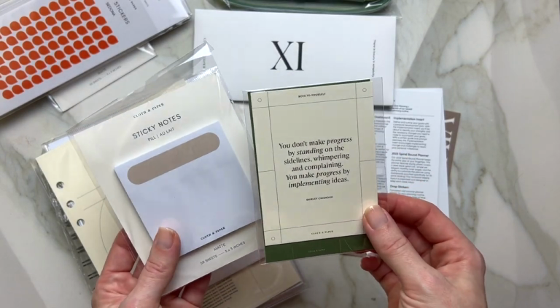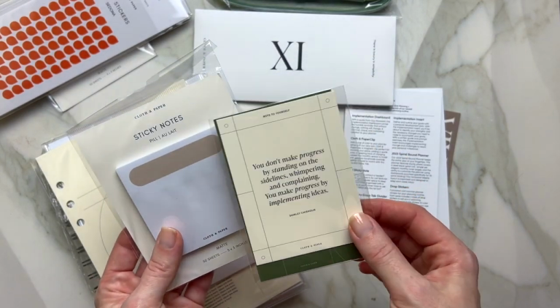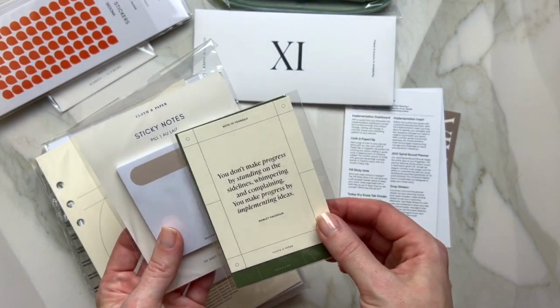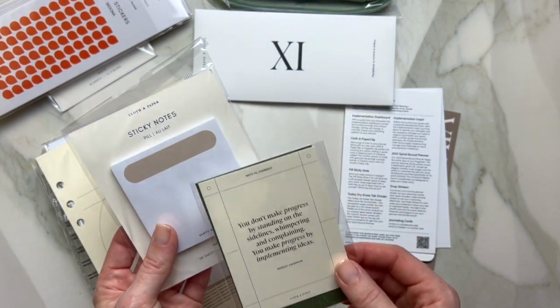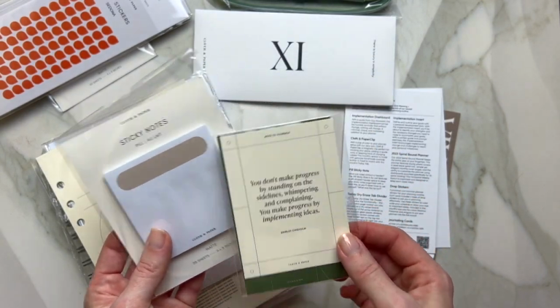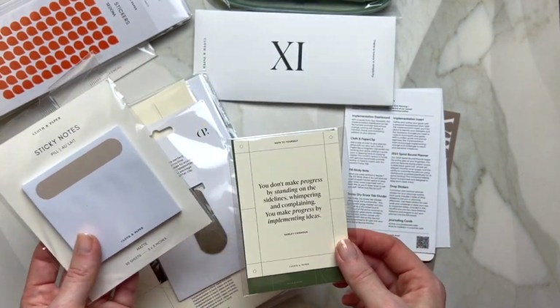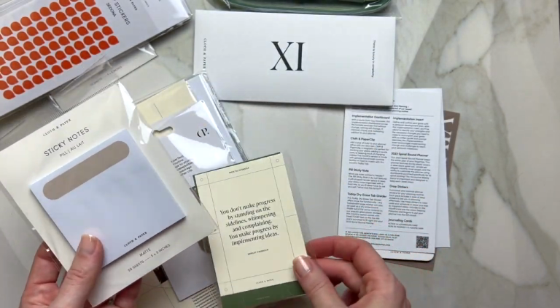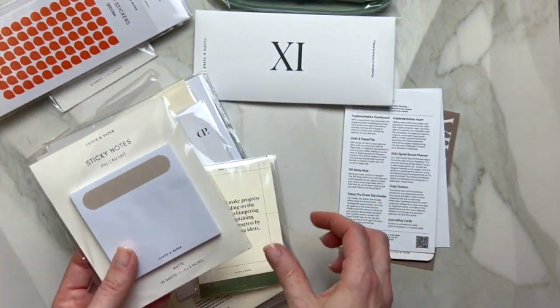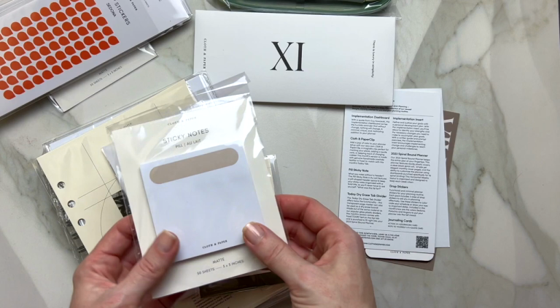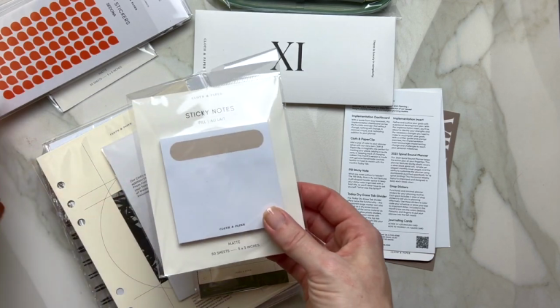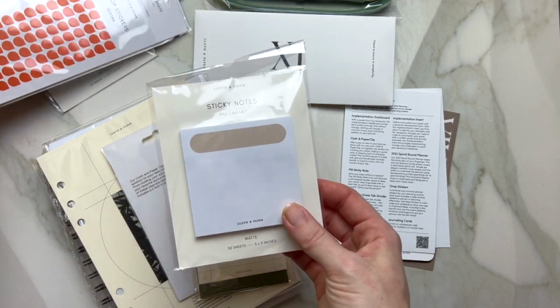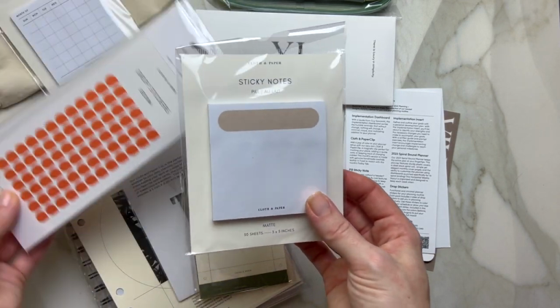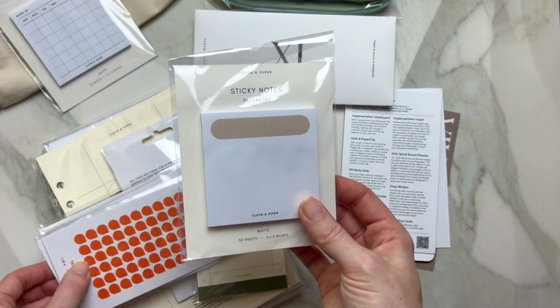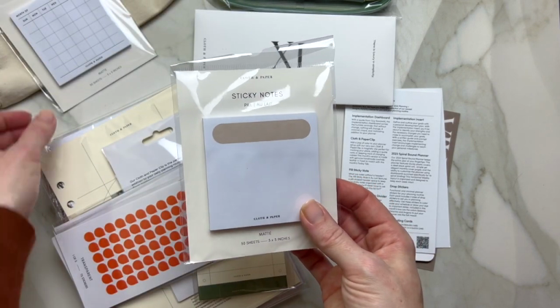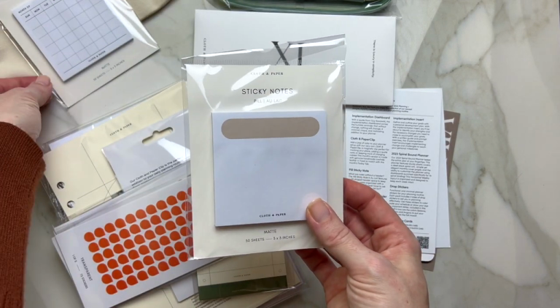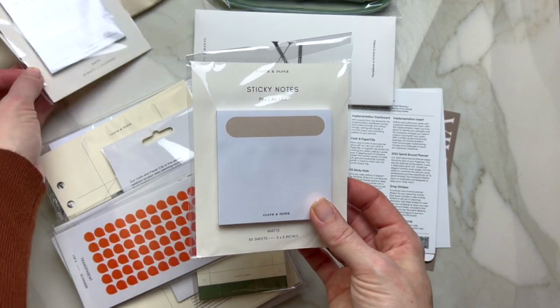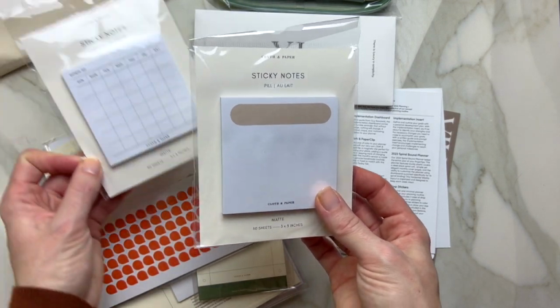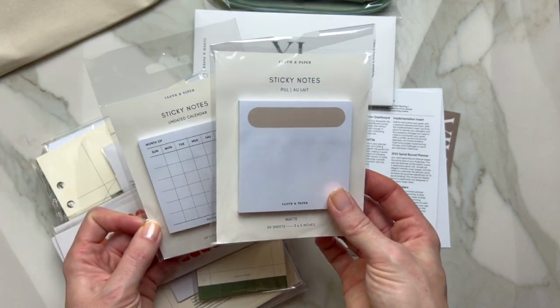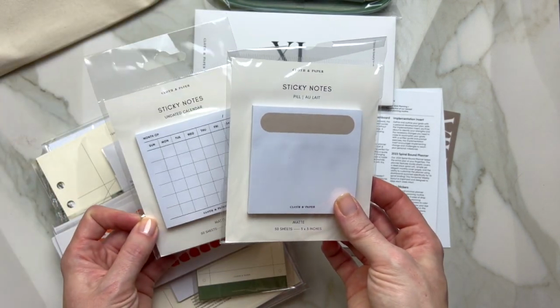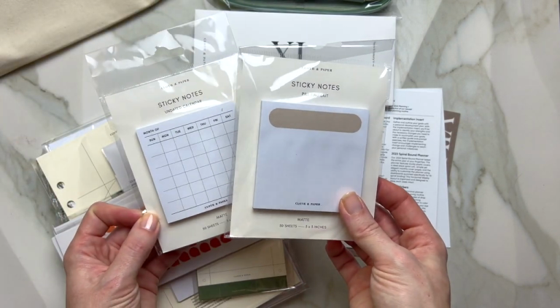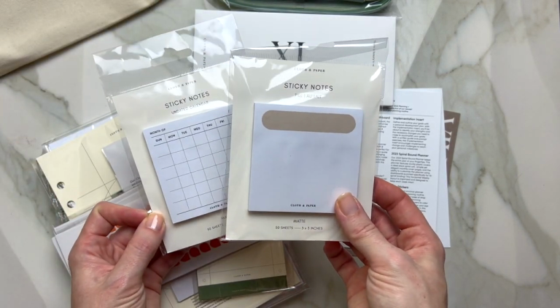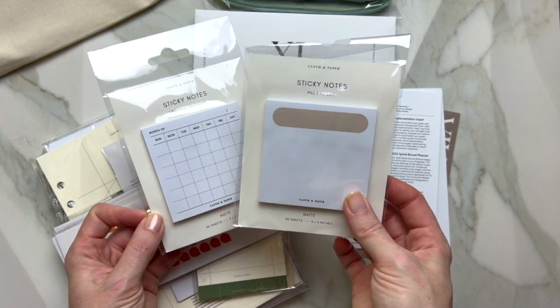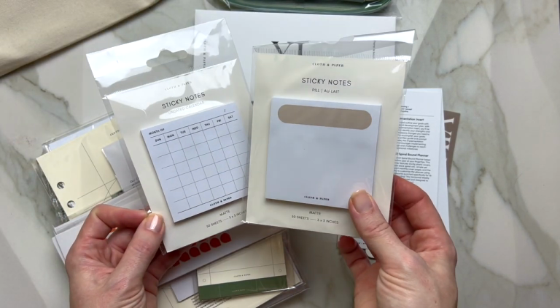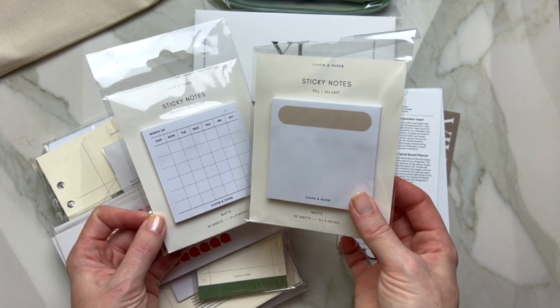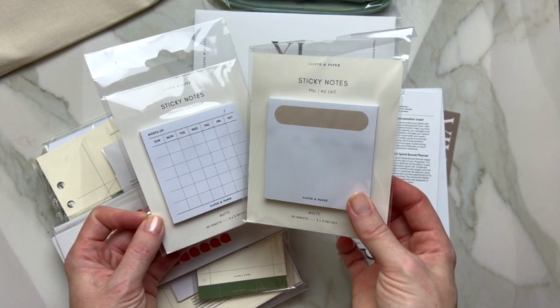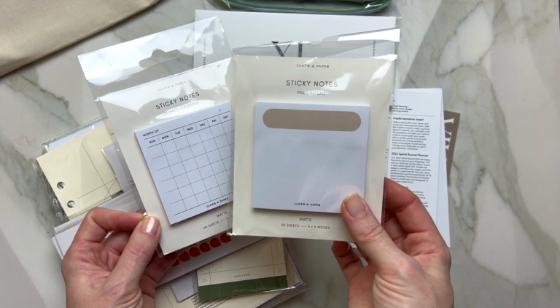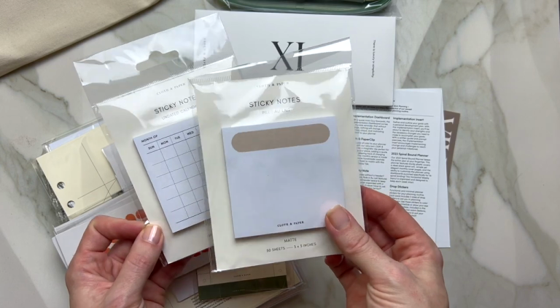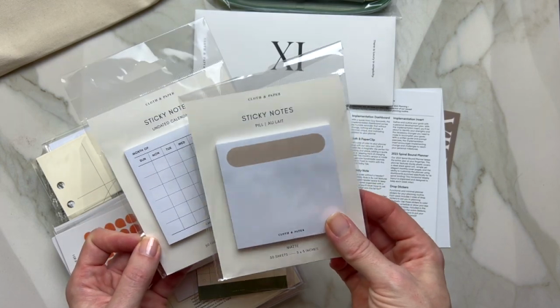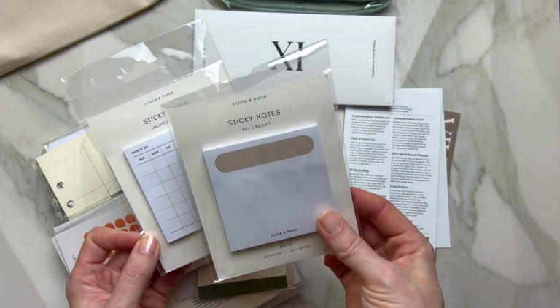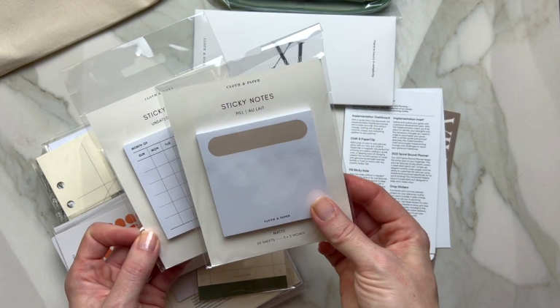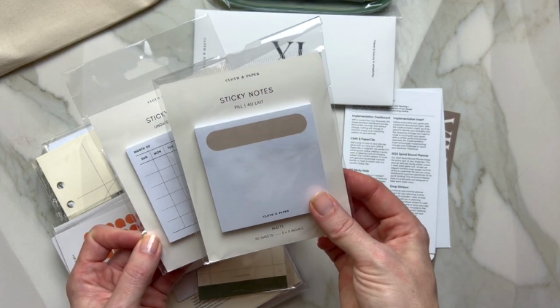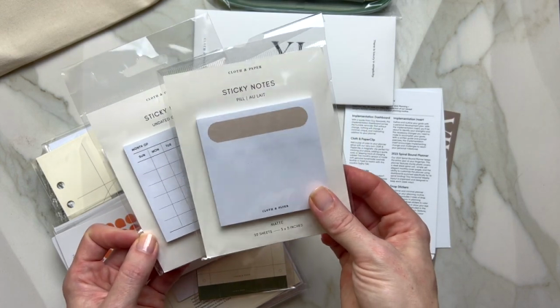And now diving in — with your month stickers, these are your sticky notes in the color of the olay.